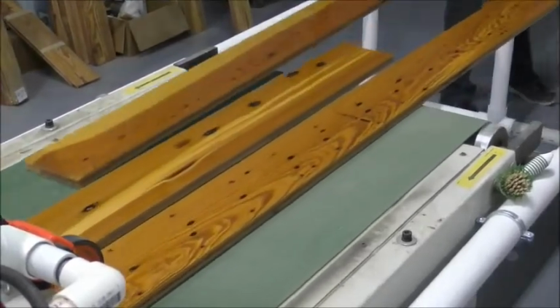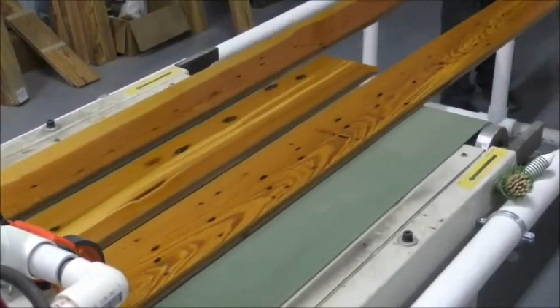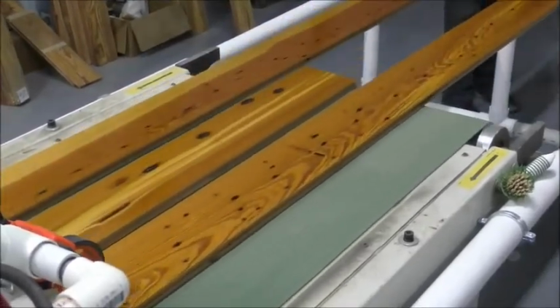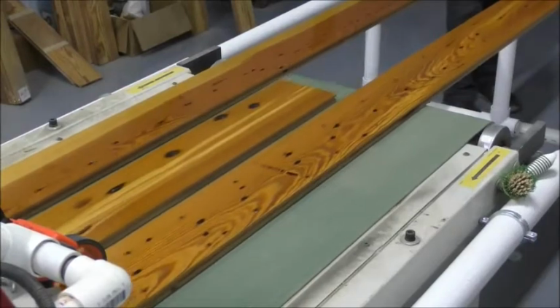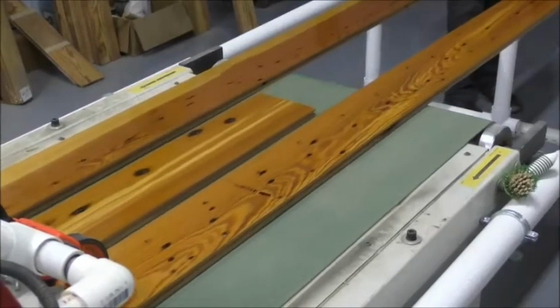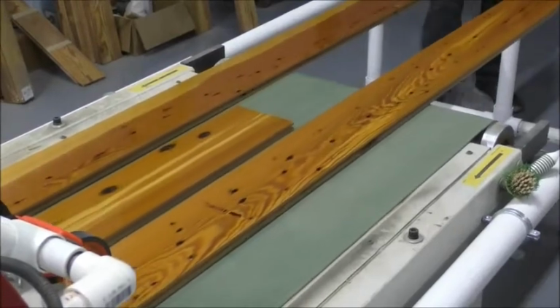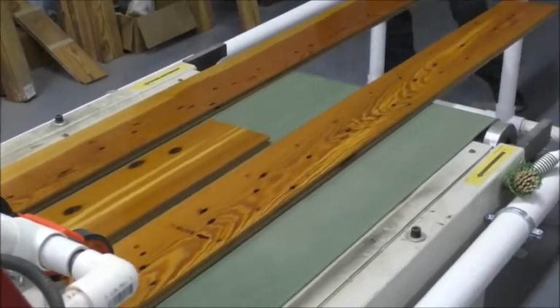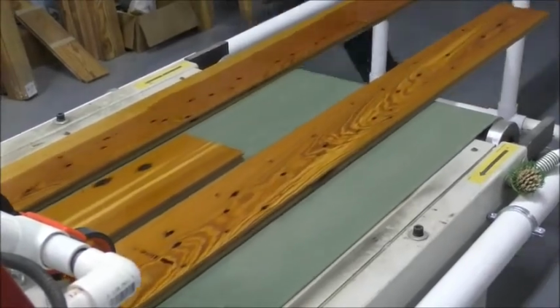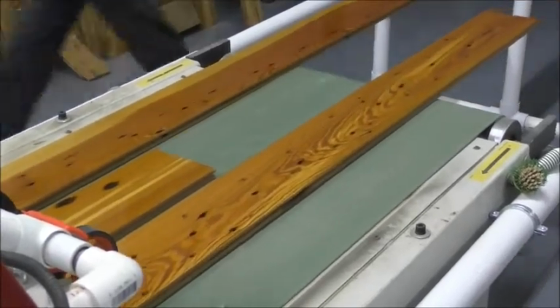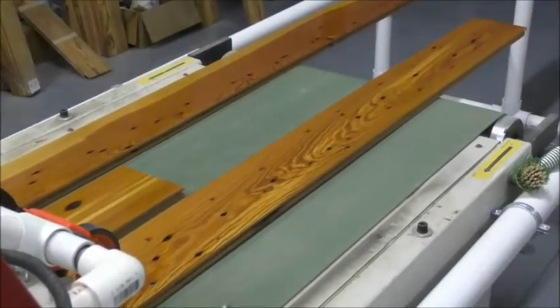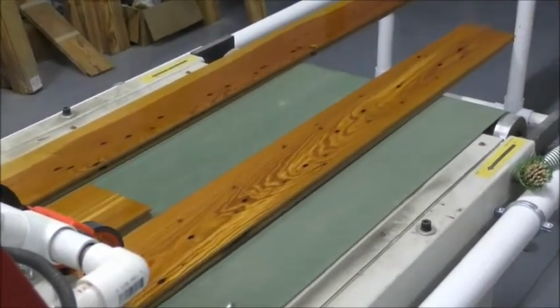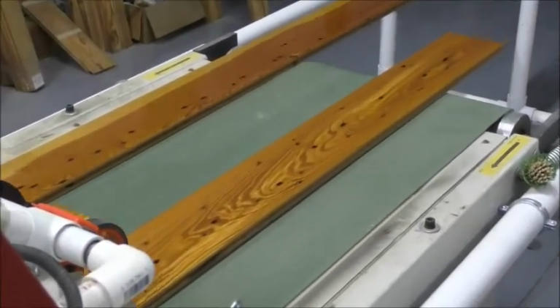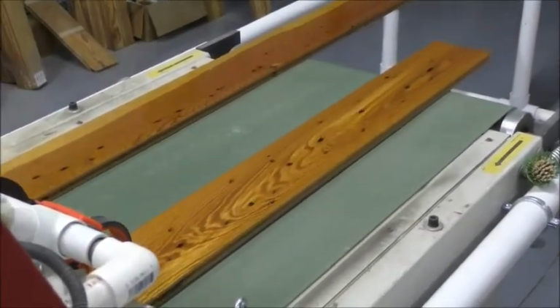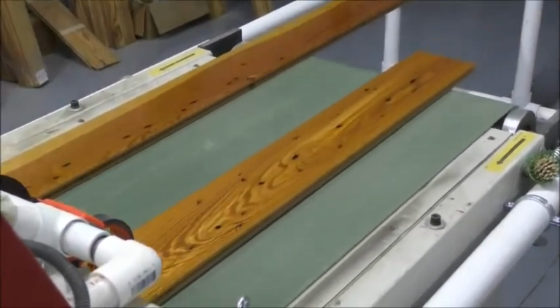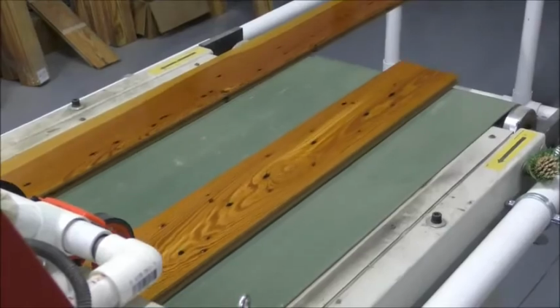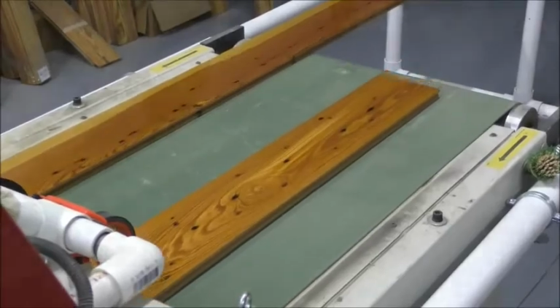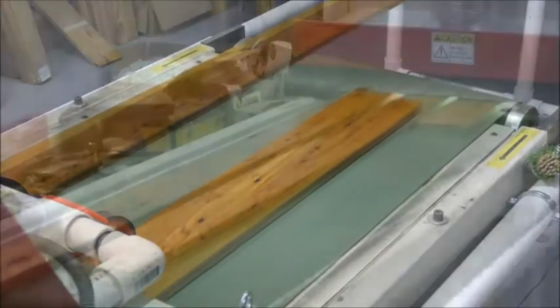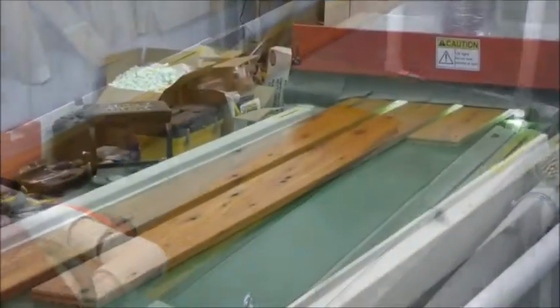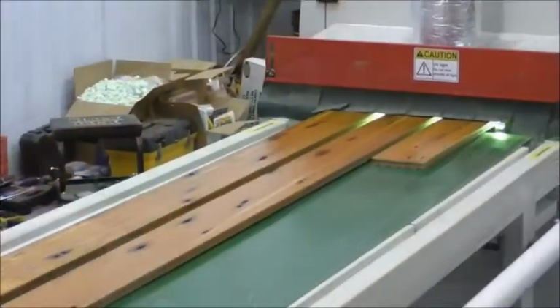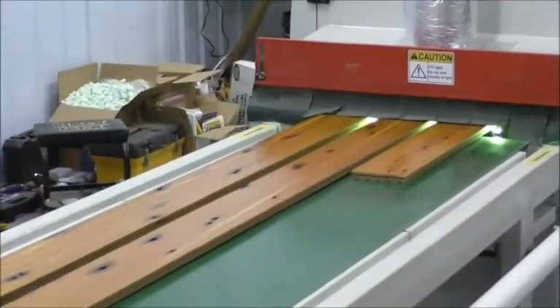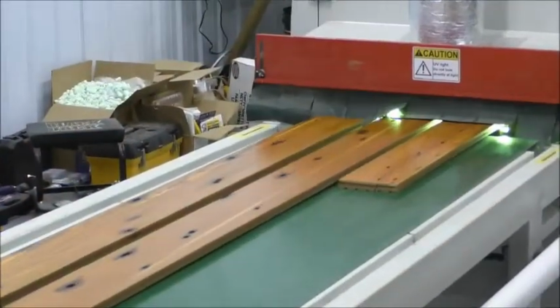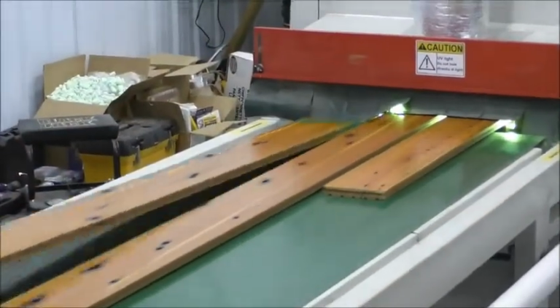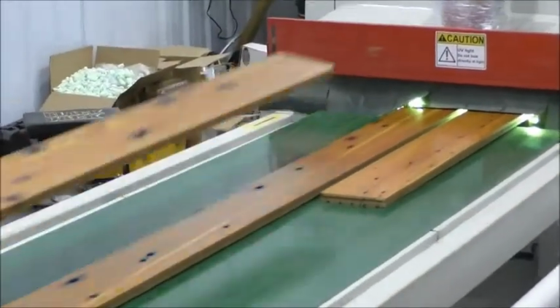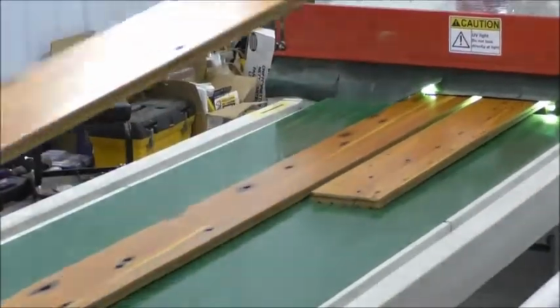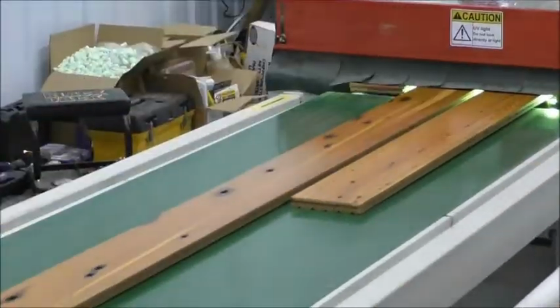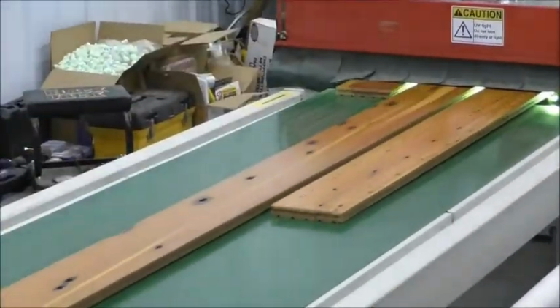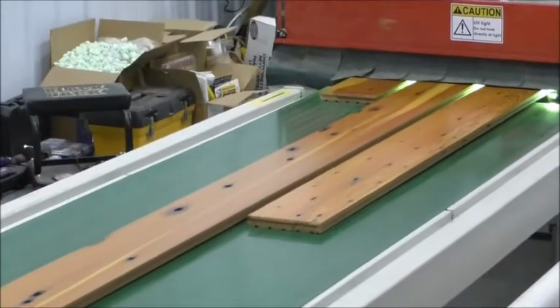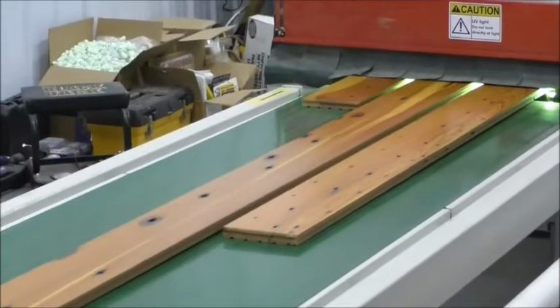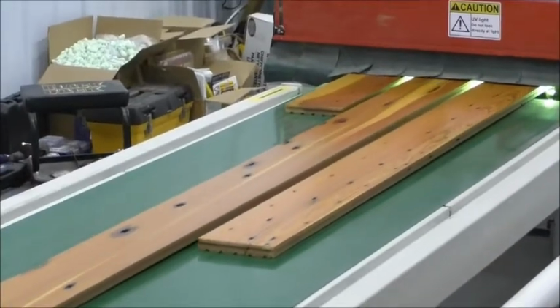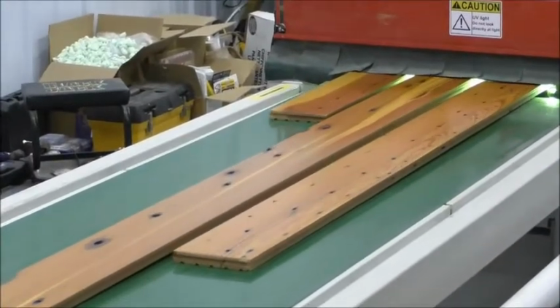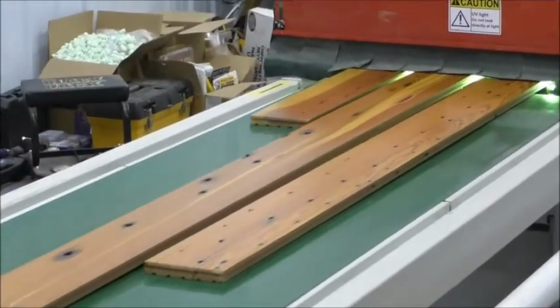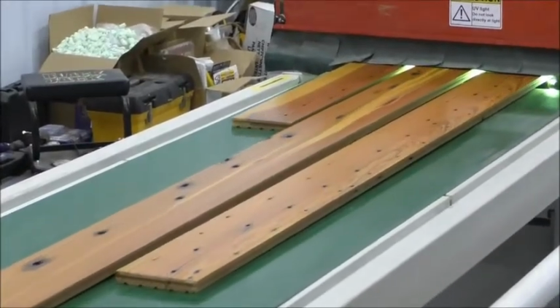The black staining around the nail holes is also a result of oxidation. This chemical reaction occurs between the extractives in the wood and the iron nails that were used so many years ago, resulting in the rustic, unique character that we see today.